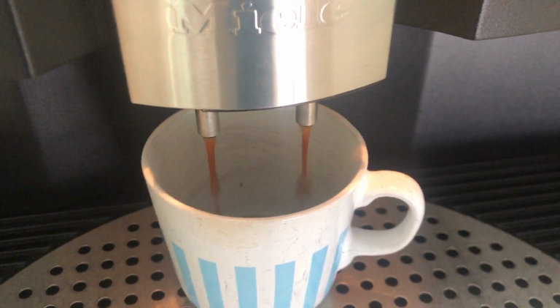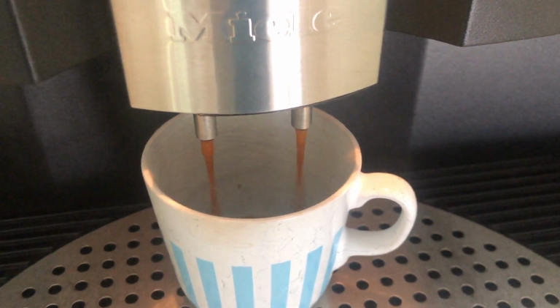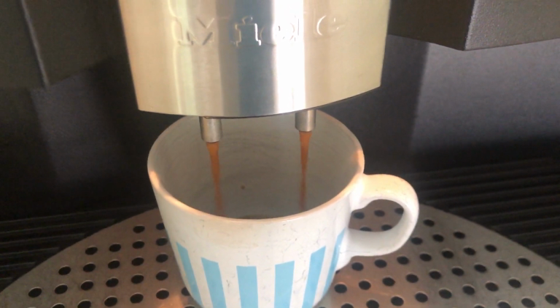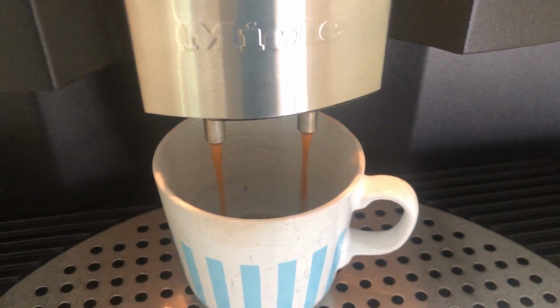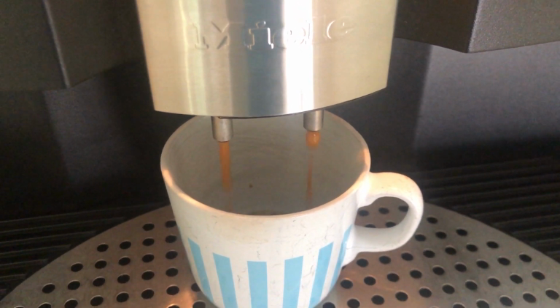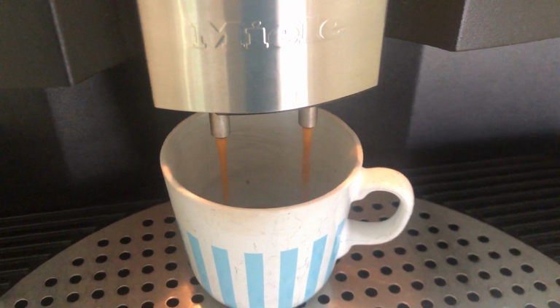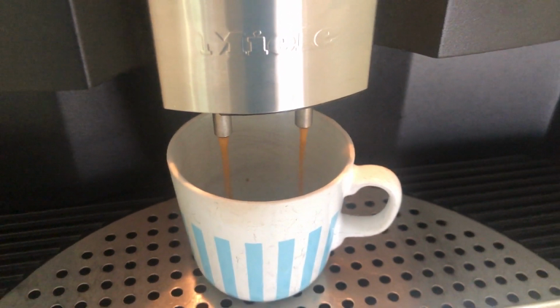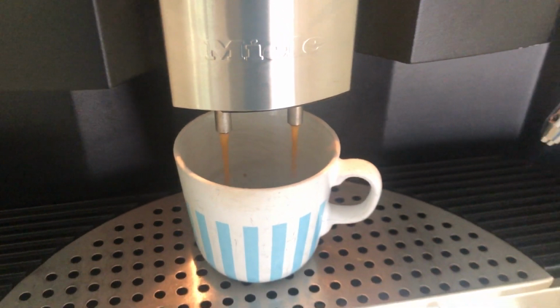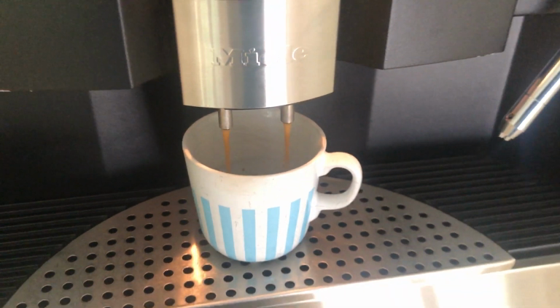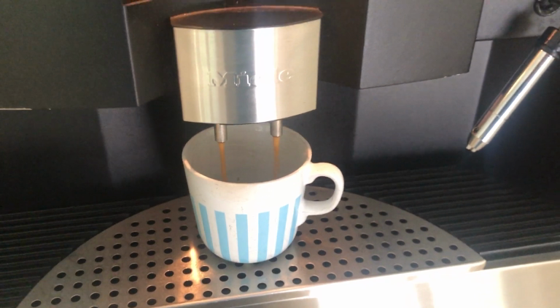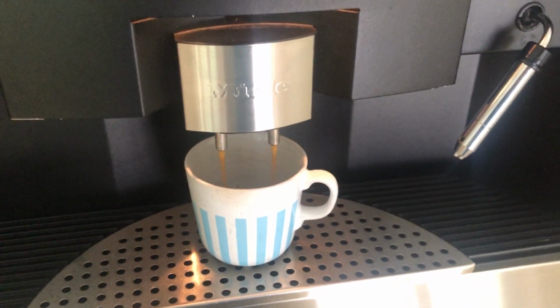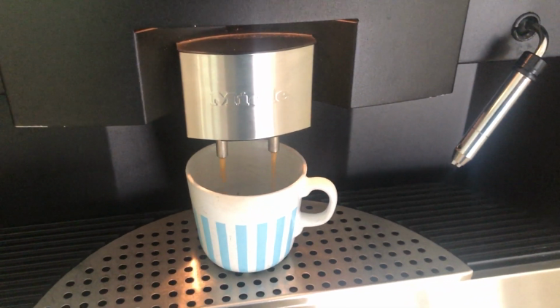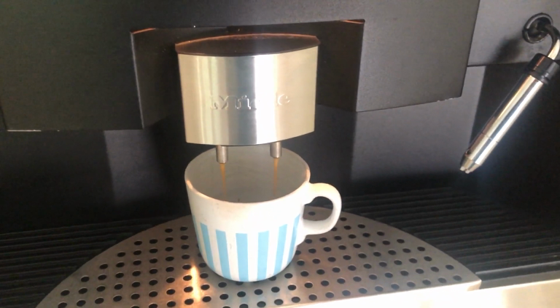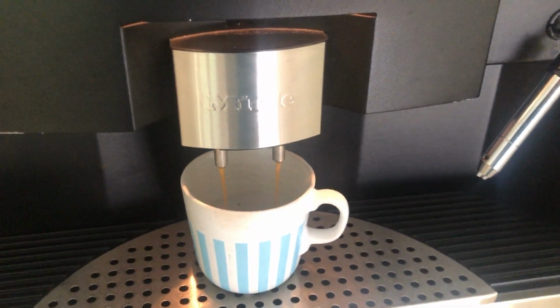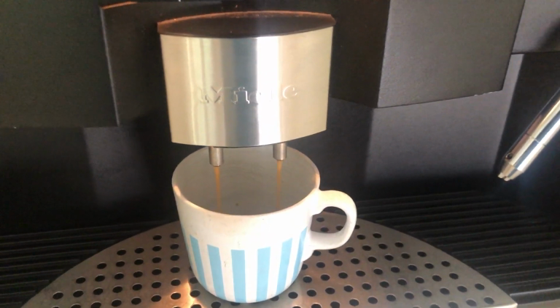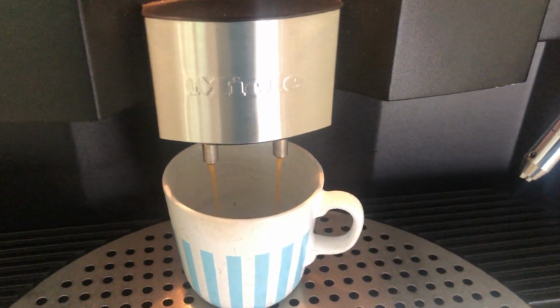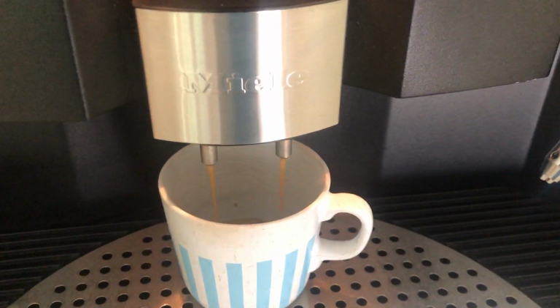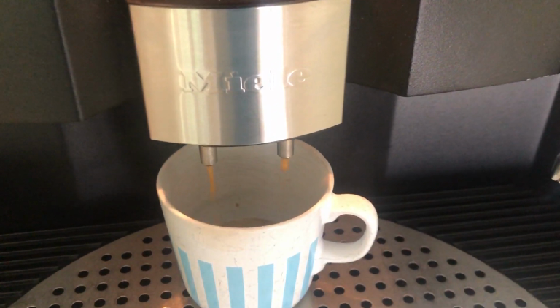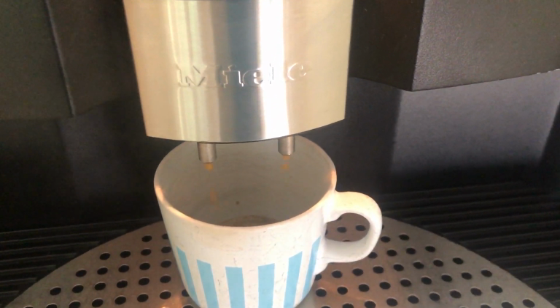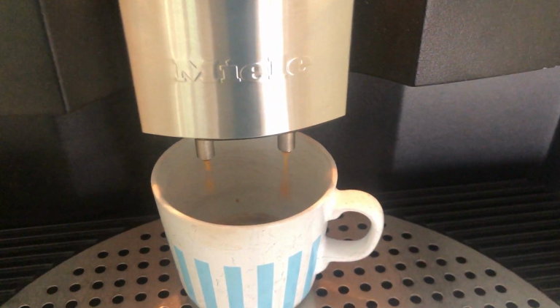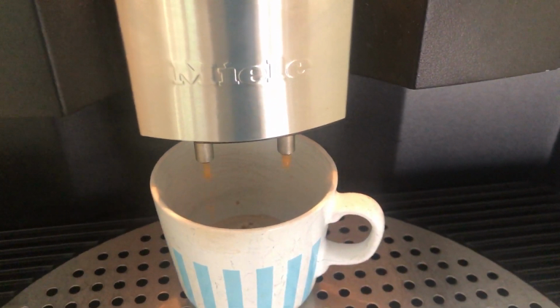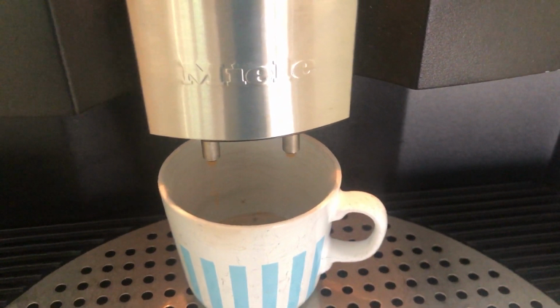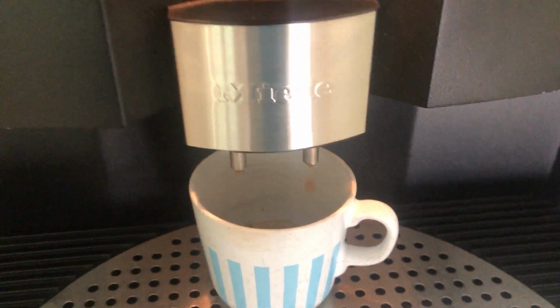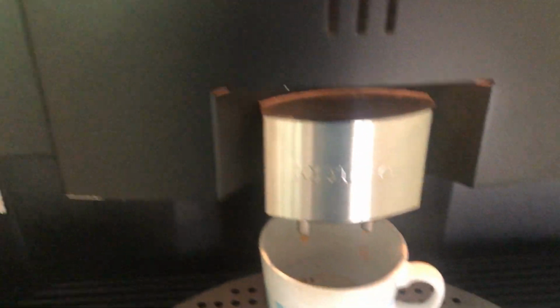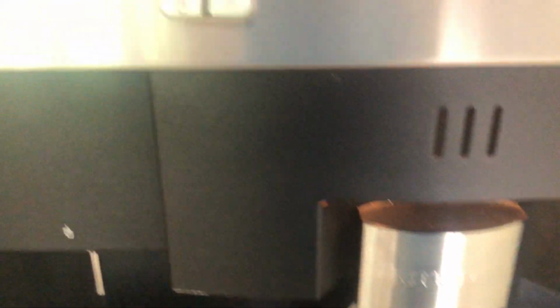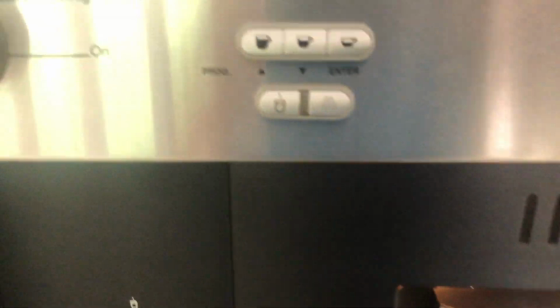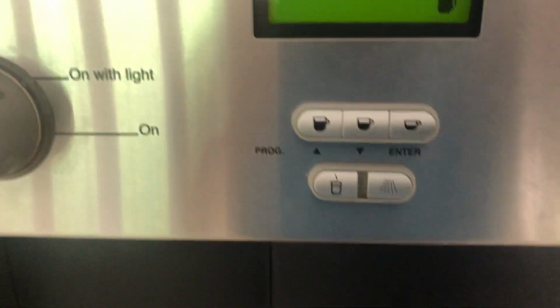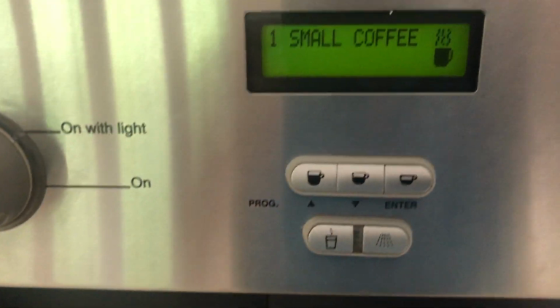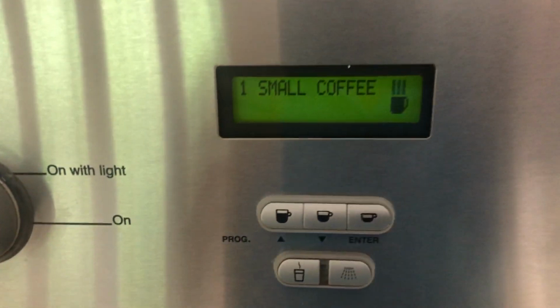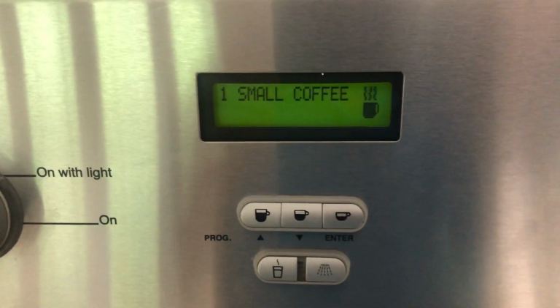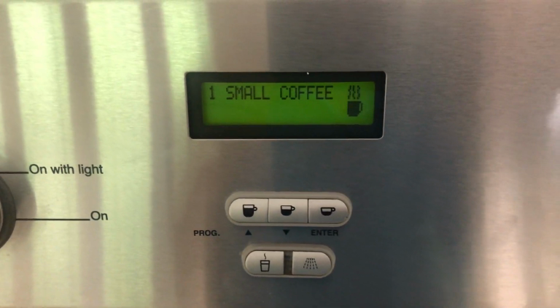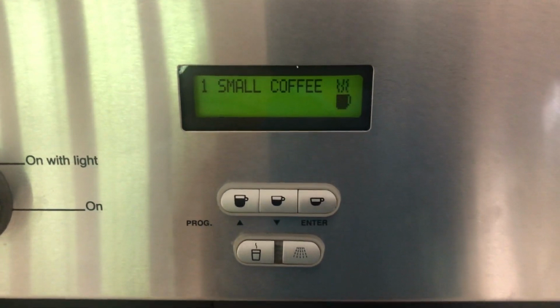Oh, it's like I'm gonna get all jacked up right now on some espresso. They just moved out of the house — it's just a small coffee.